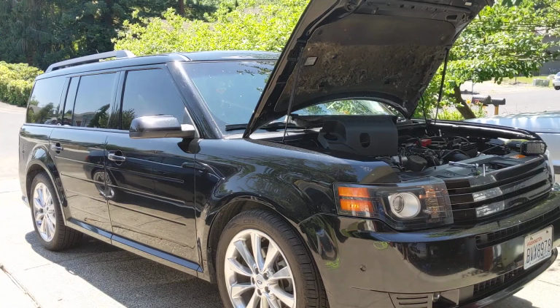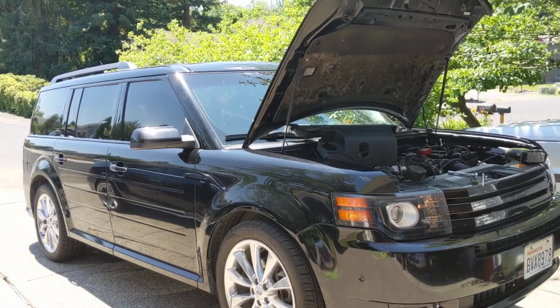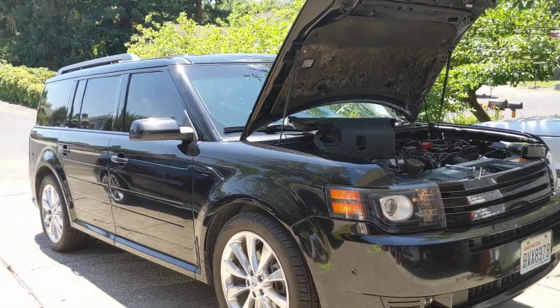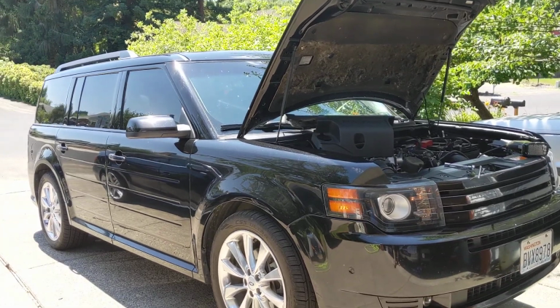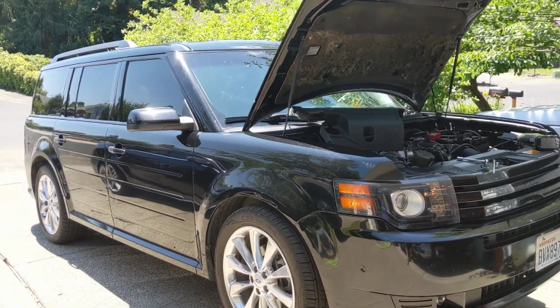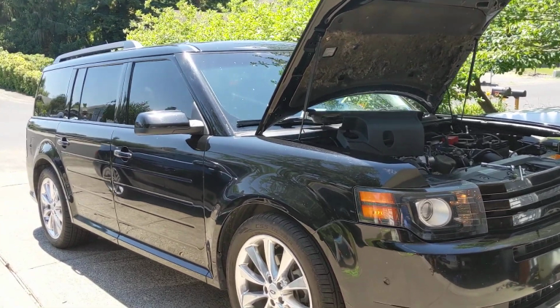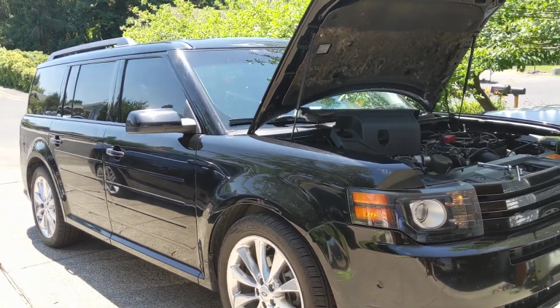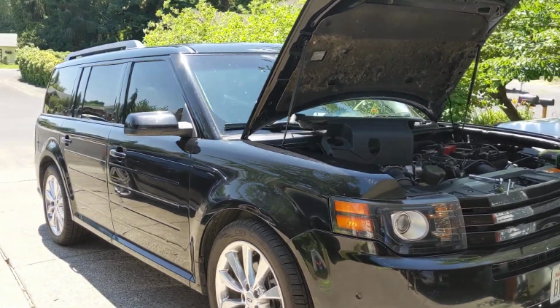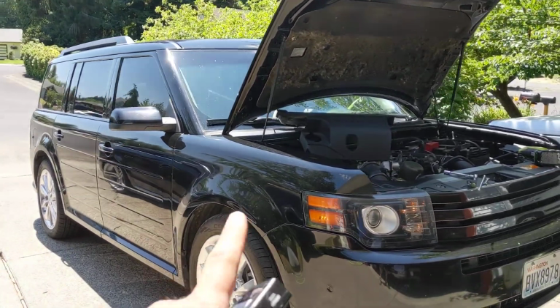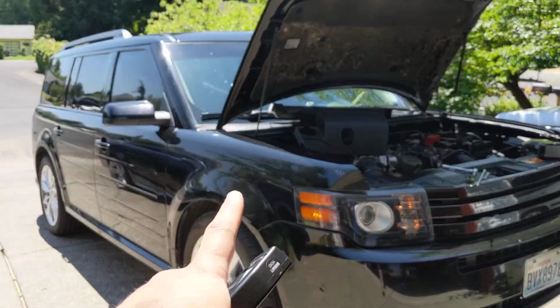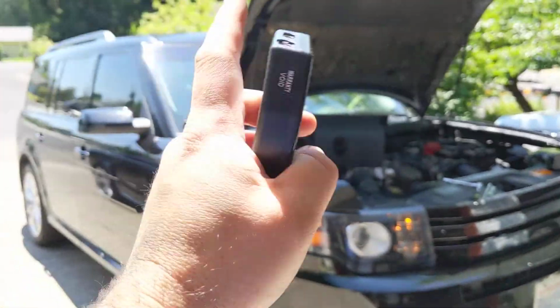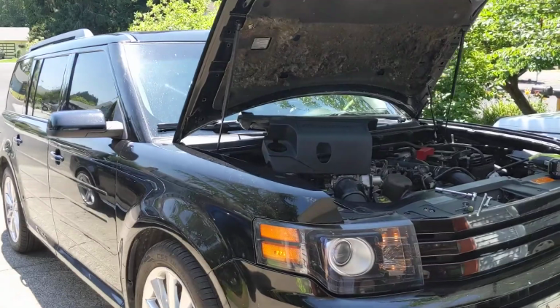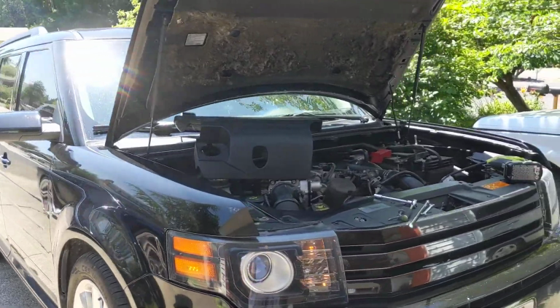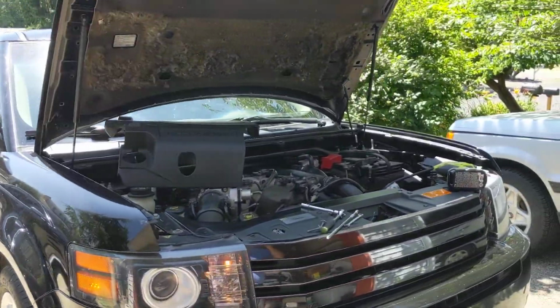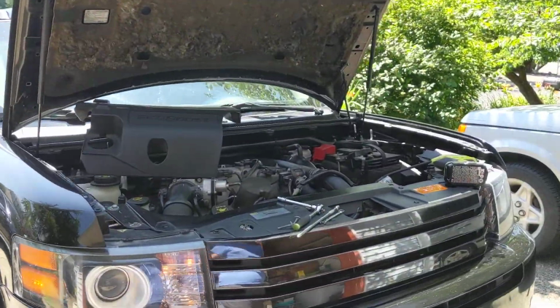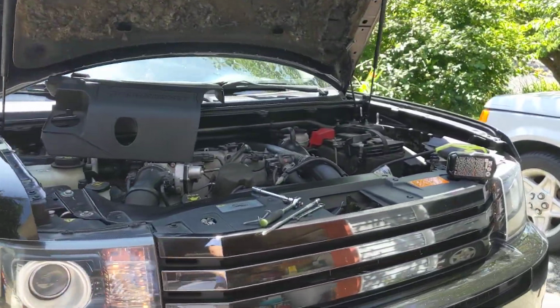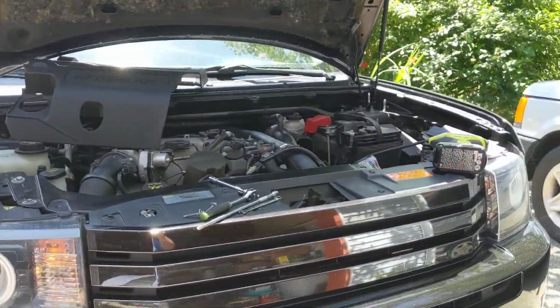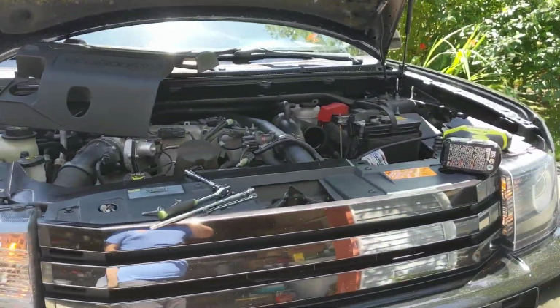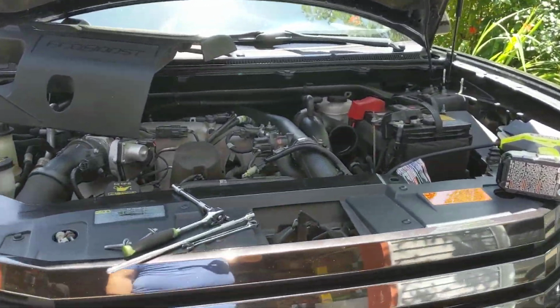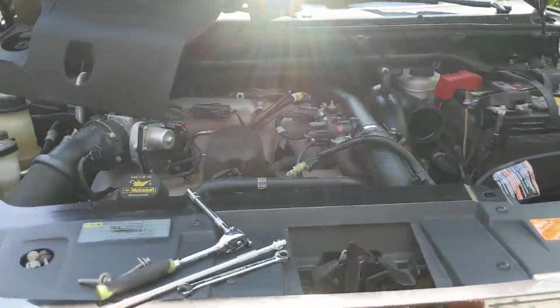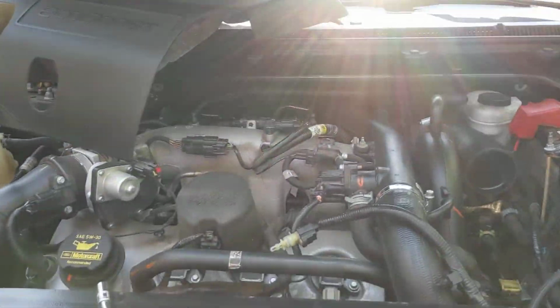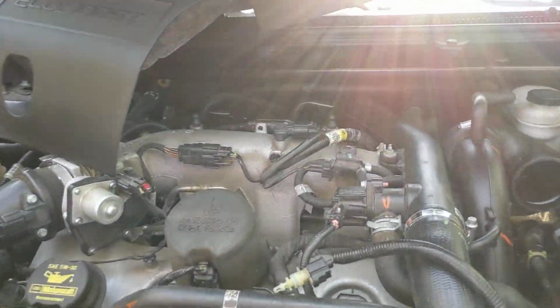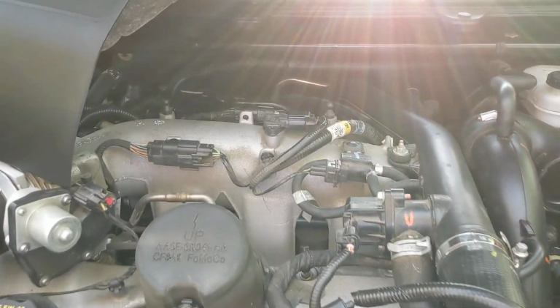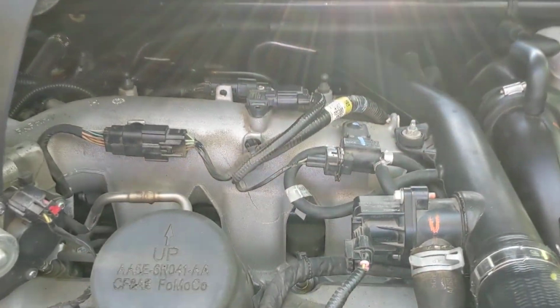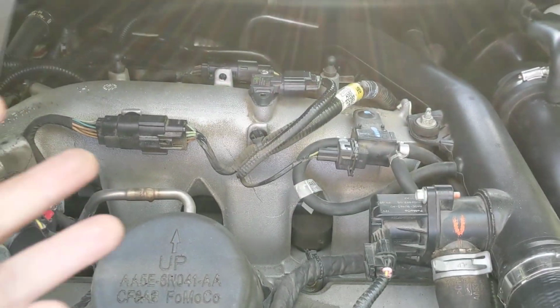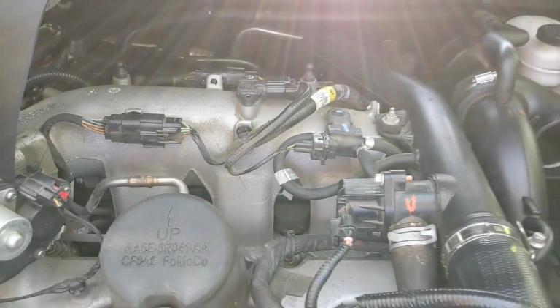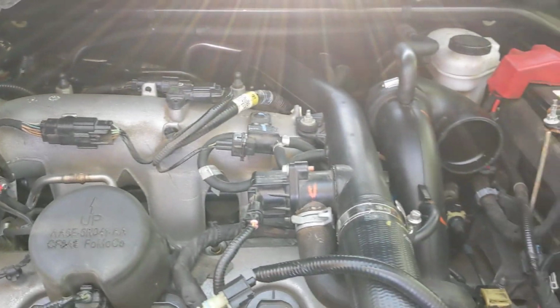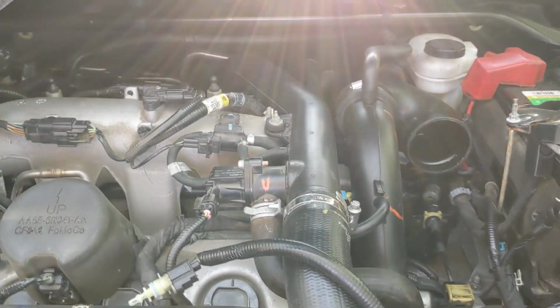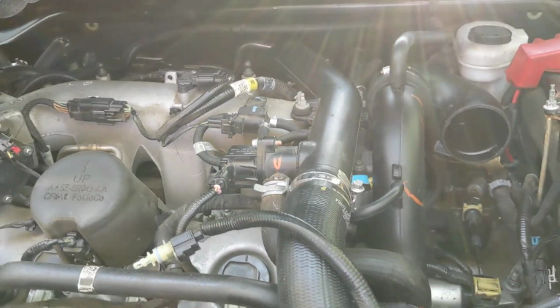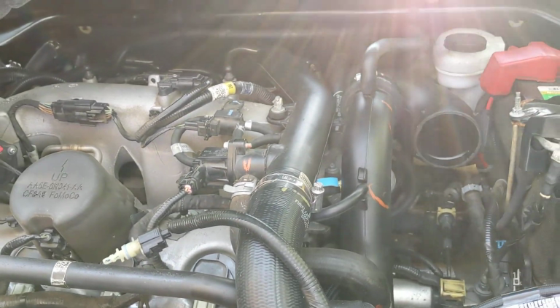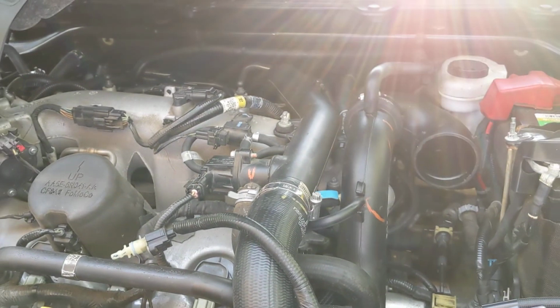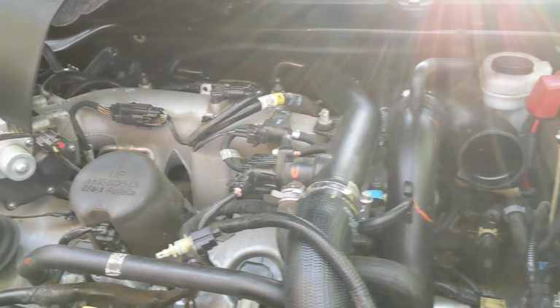Welcome back to the Plays with Cars YouTube channel and another episode of Project Boost Wagon. That's our 2012 Ford Flex EcoBoost all-wheel drive with its twin-turbo 3.5-liter V6 that we are upgrading and doing things to, to try to make it run 12s in the quarter mile.